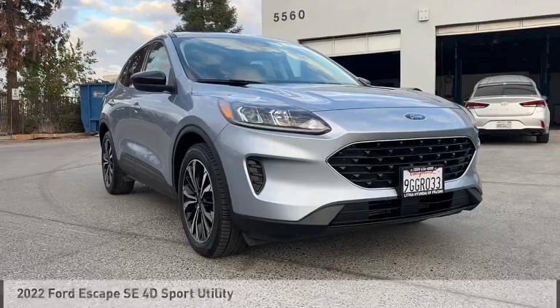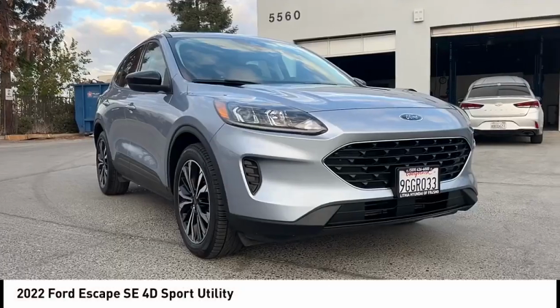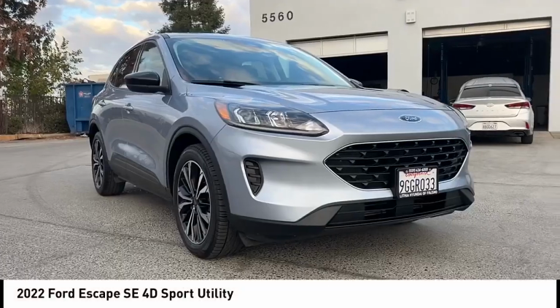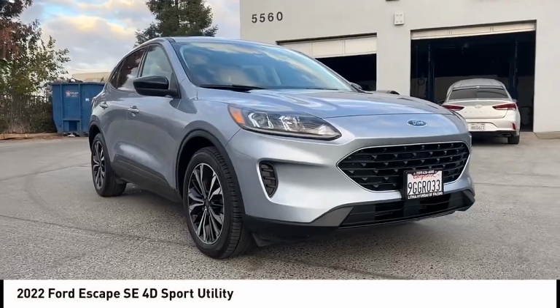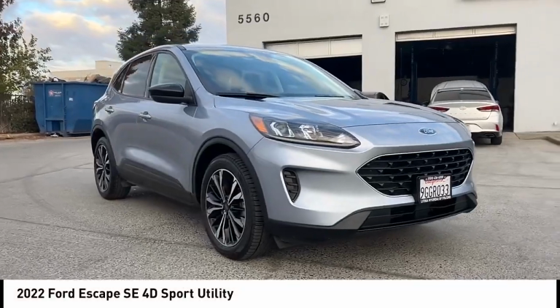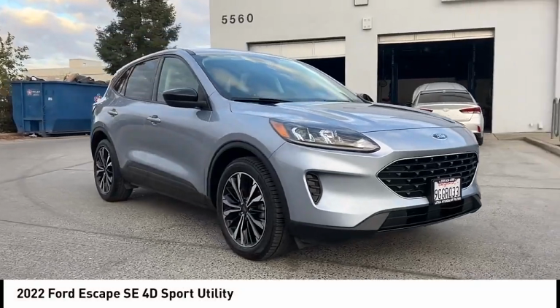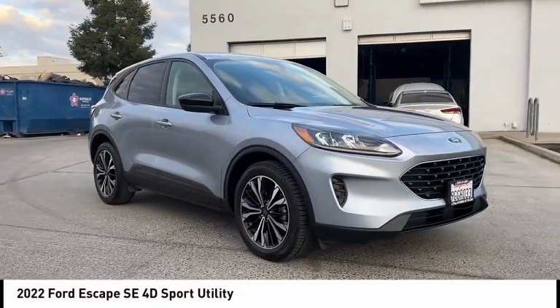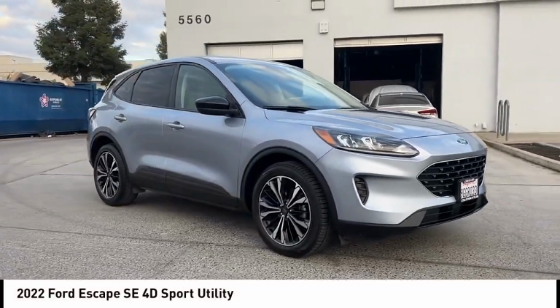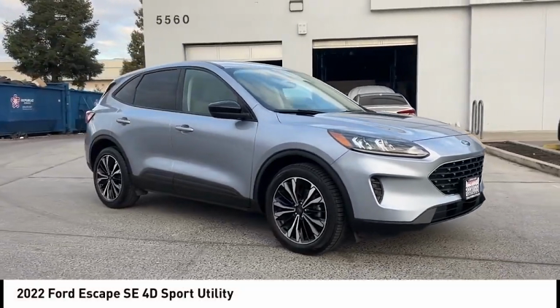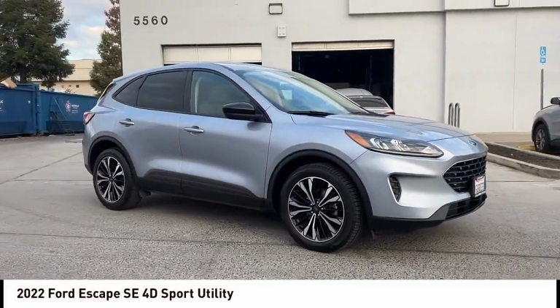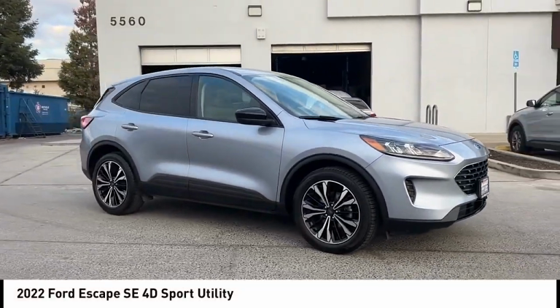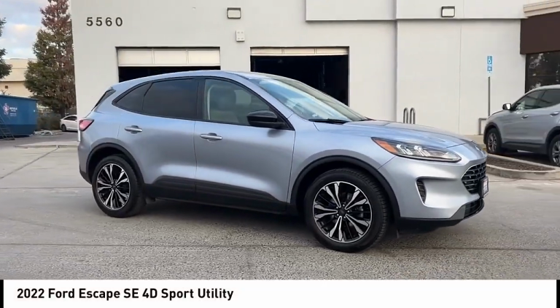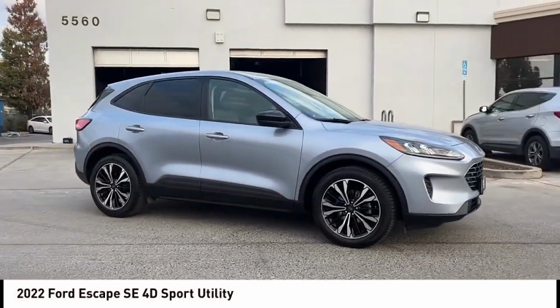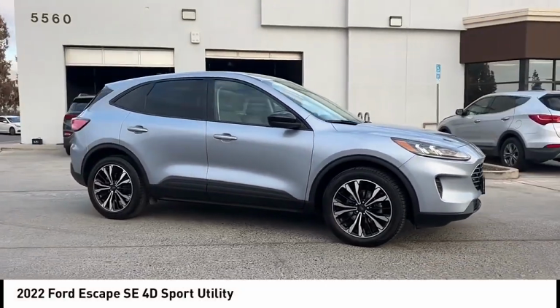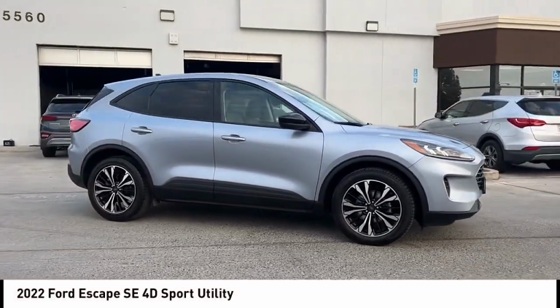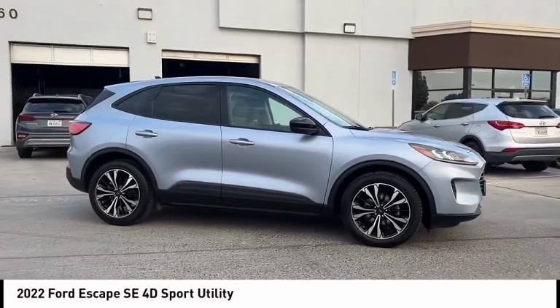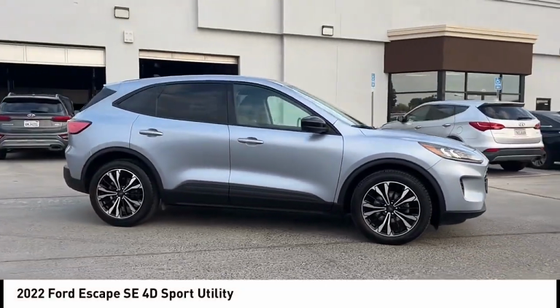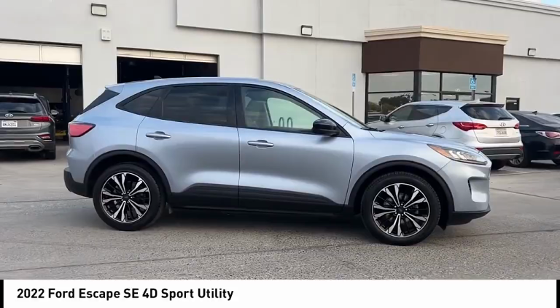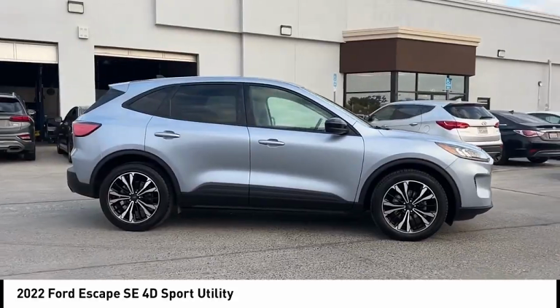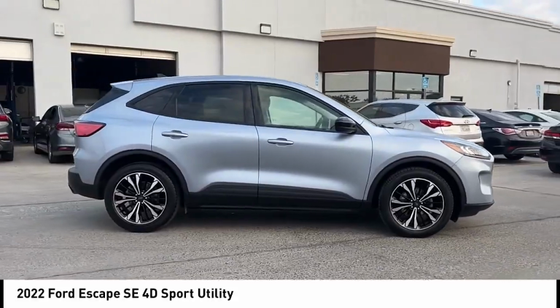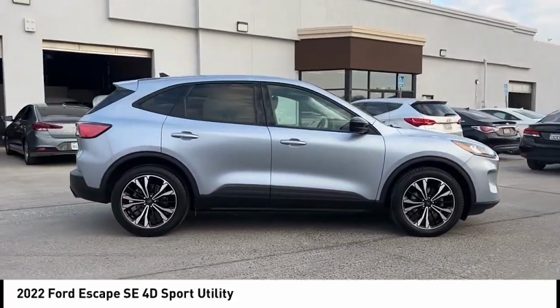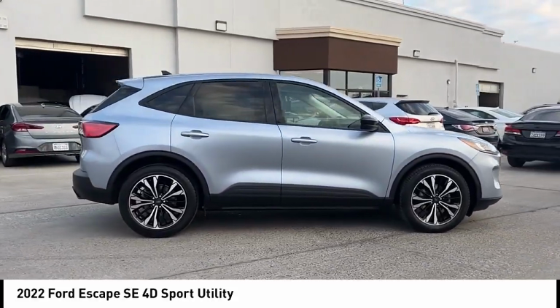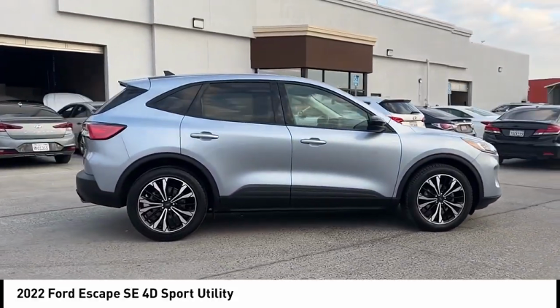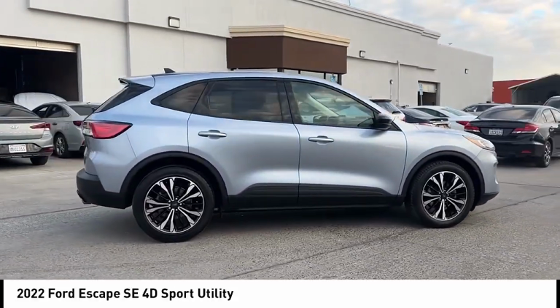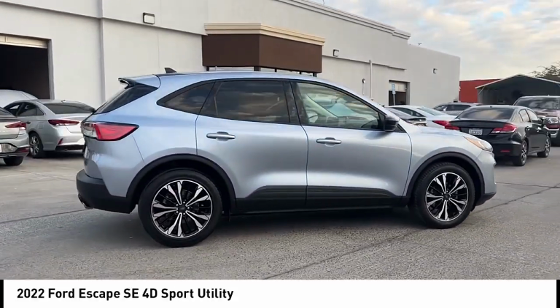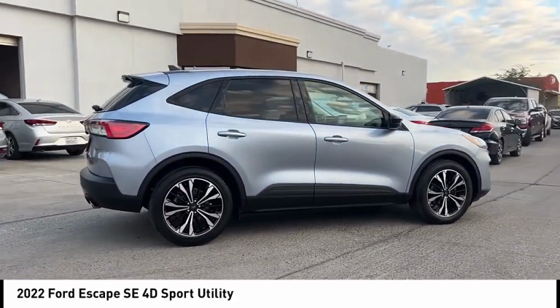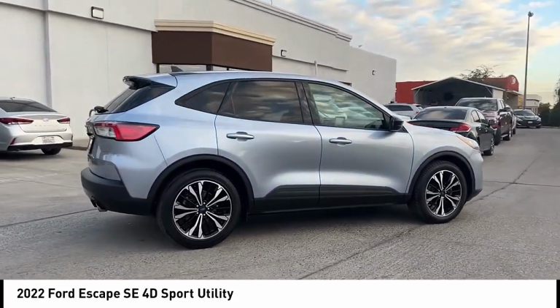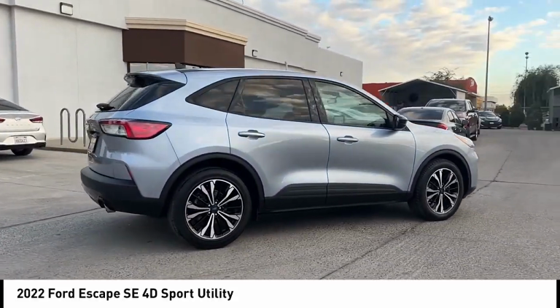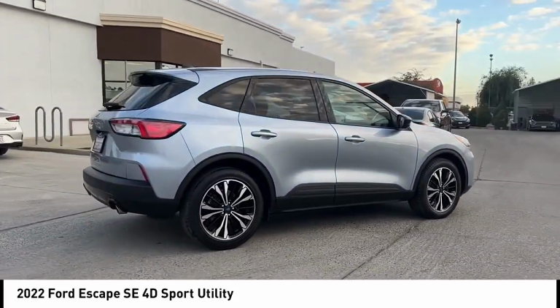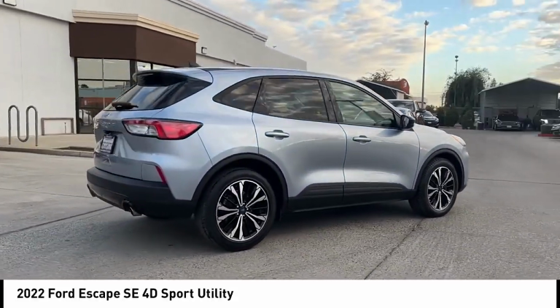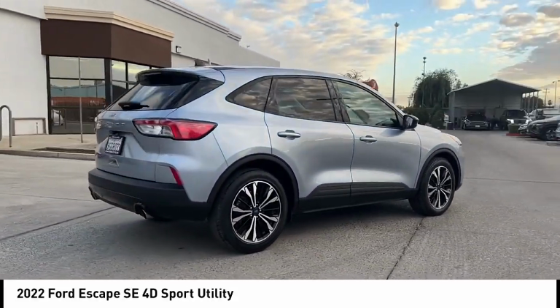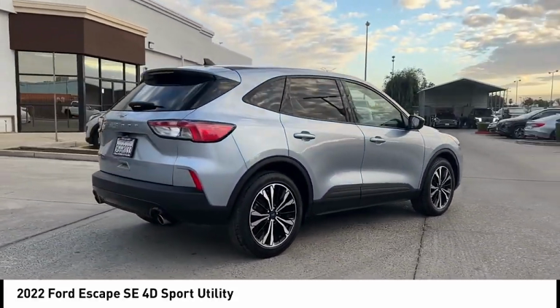Stop by and take a look at the 2022 Escape. Gas engines flex, tow, sip, and go with Ford Escape.